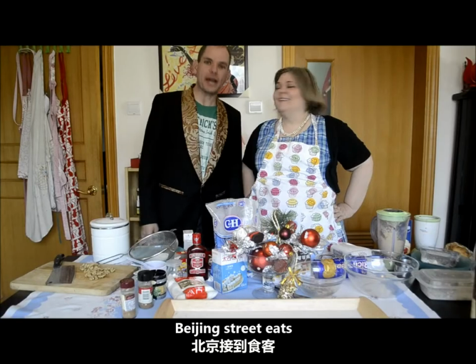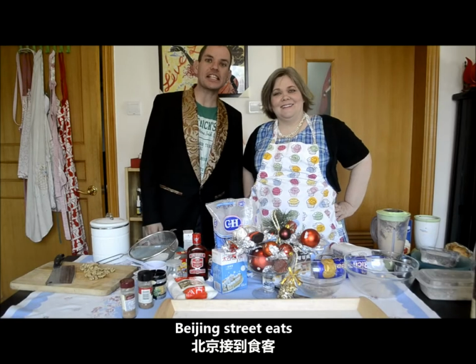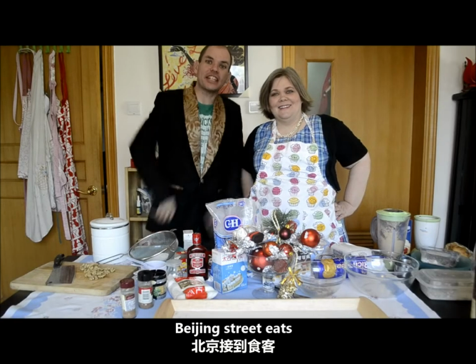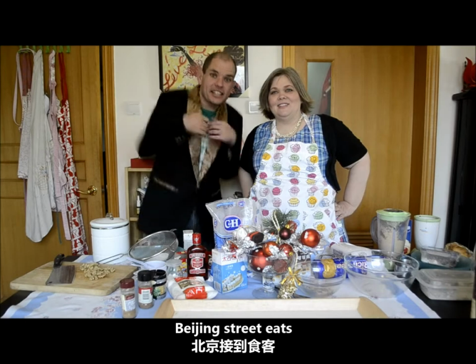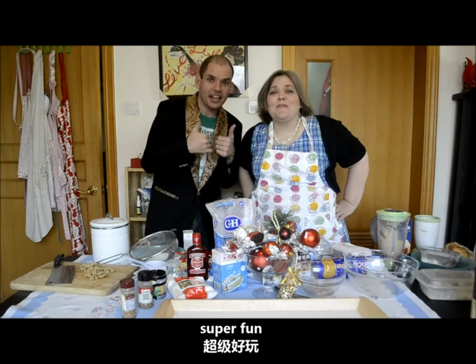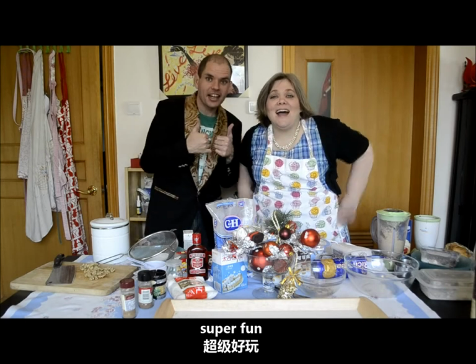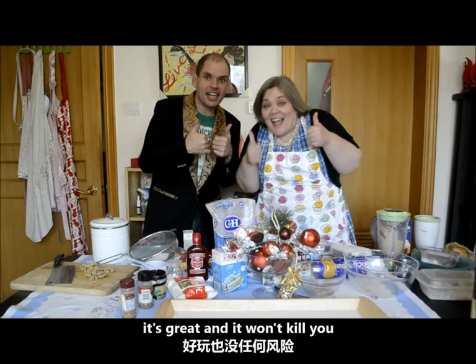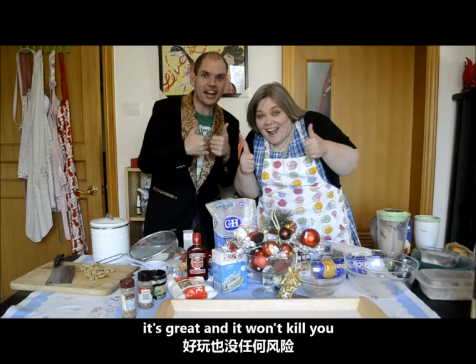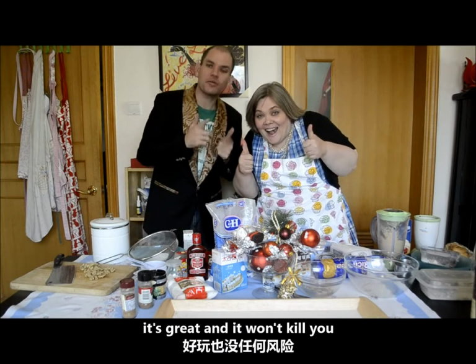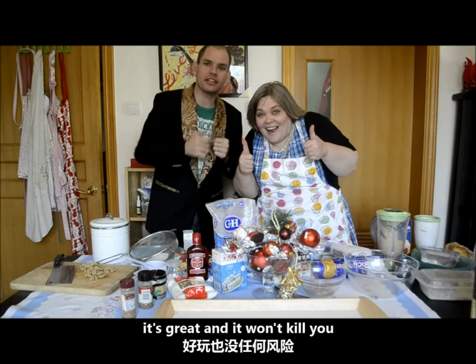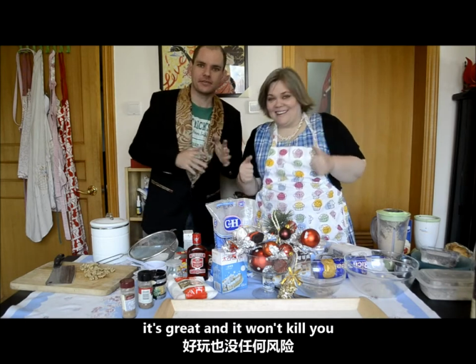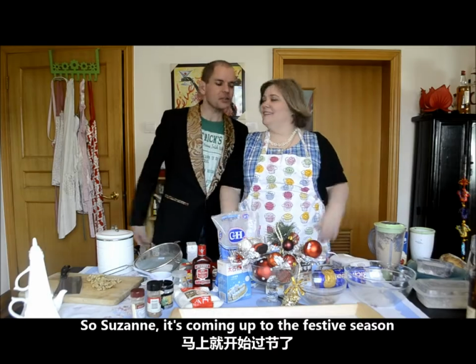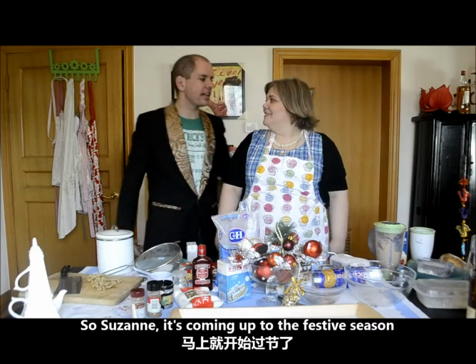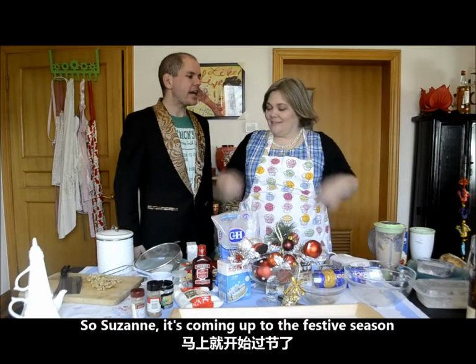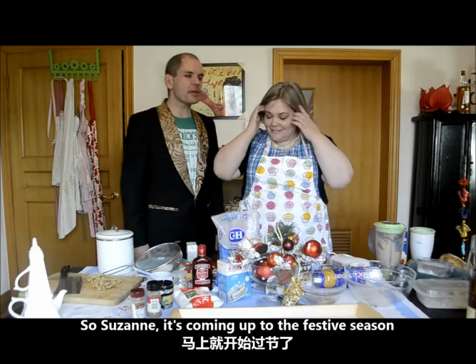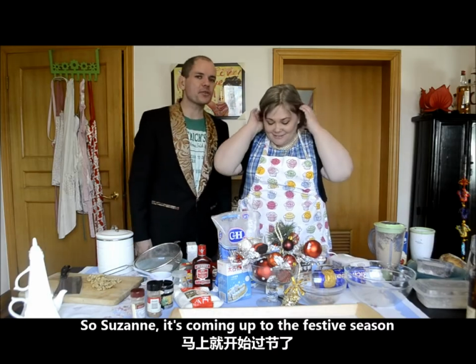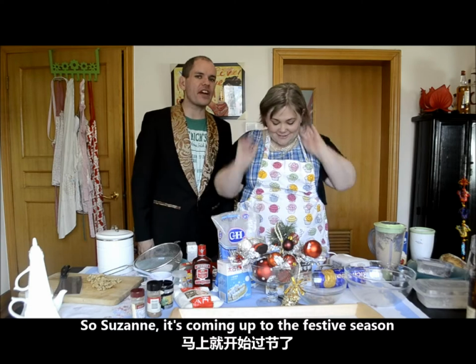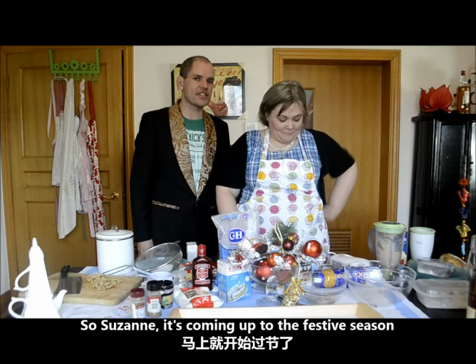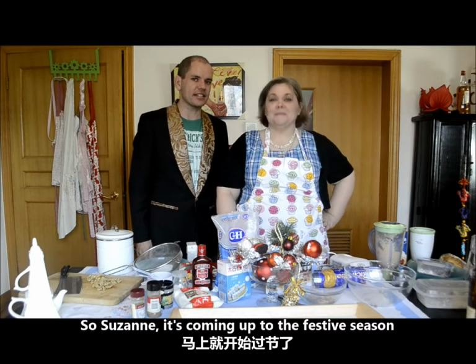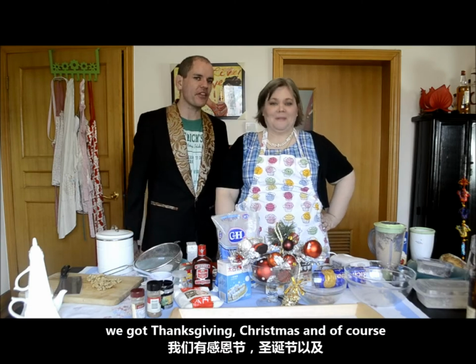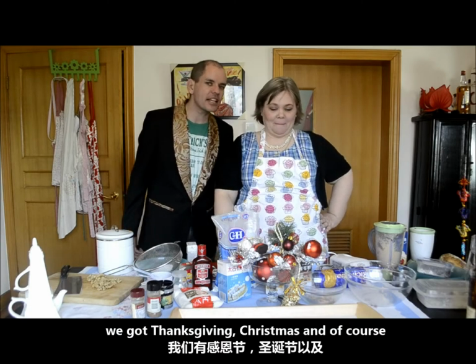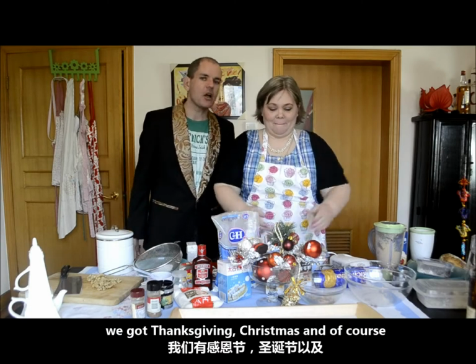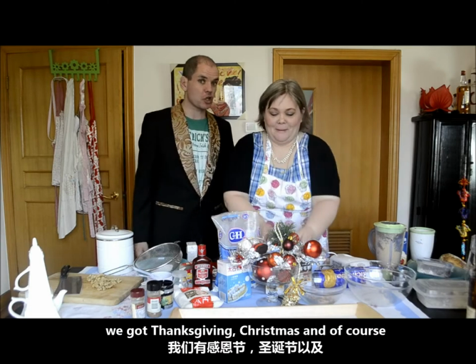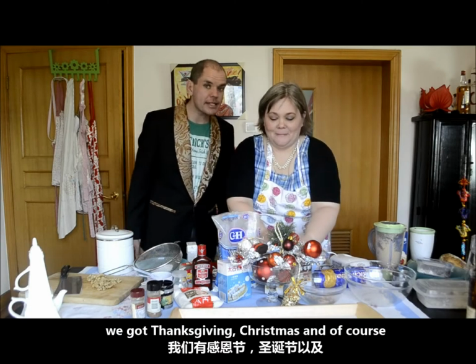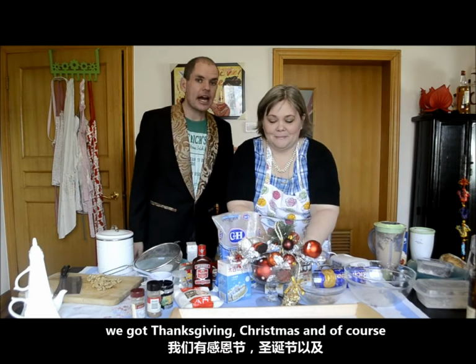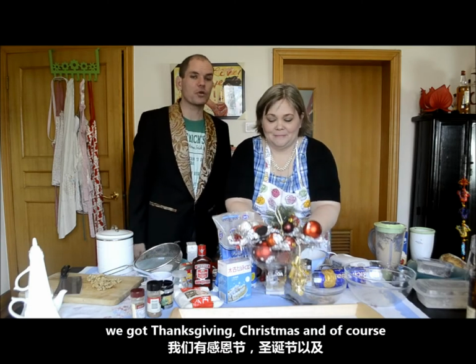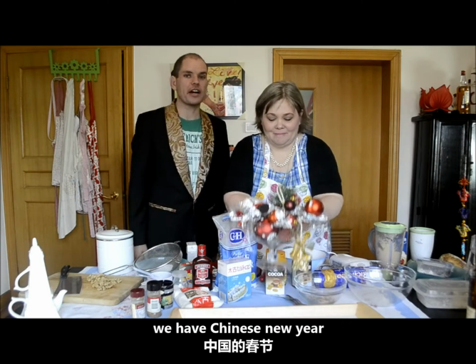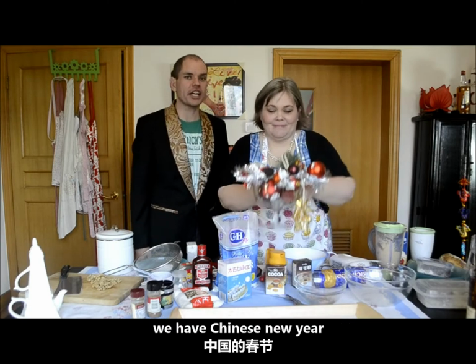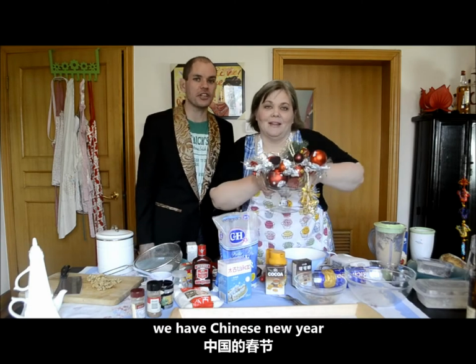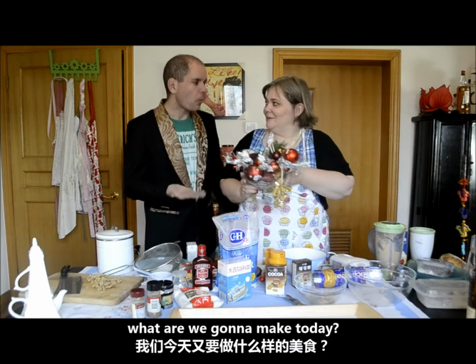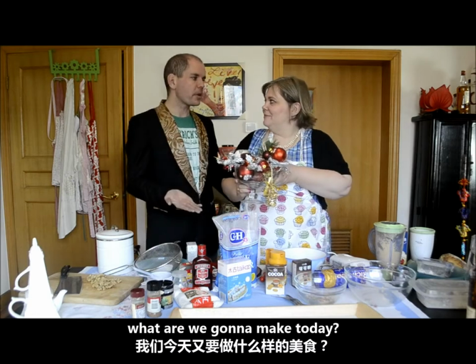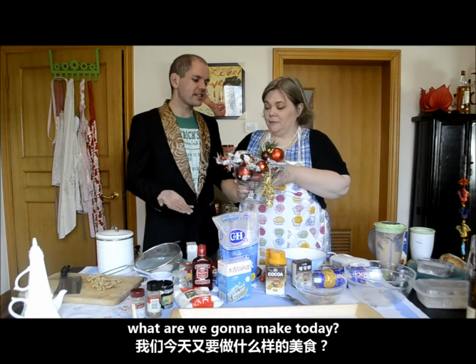Beijing Street Eats! Super fun! It's great and it won't kill you. So Suzanne, it's coming up to the festive season. We've got Thanksgiving, we've got Christmas, and of course we have Chinese New Year. What are we going to make today?